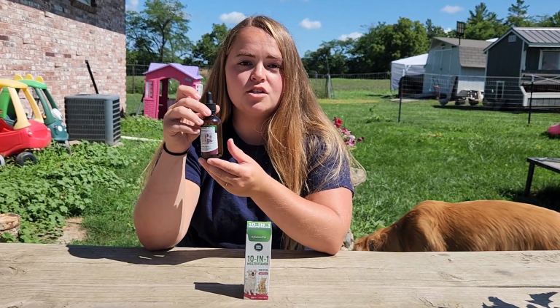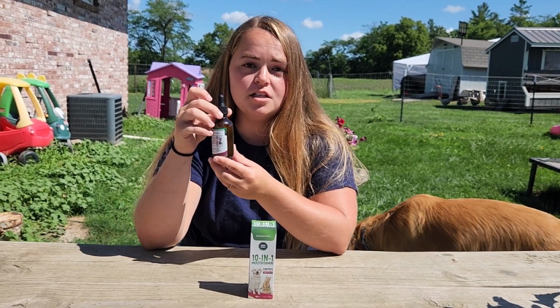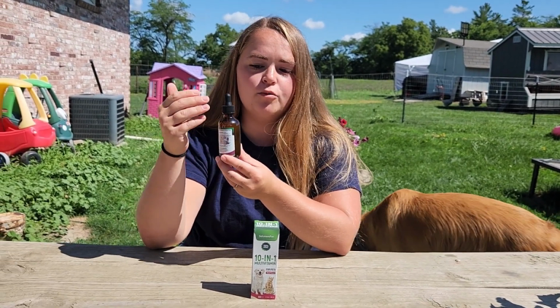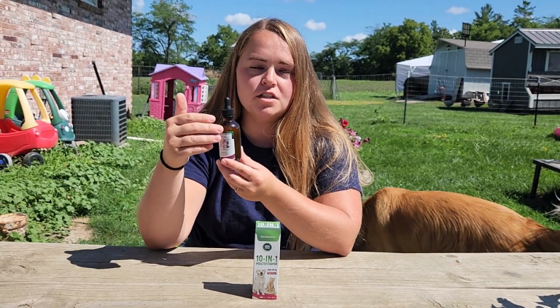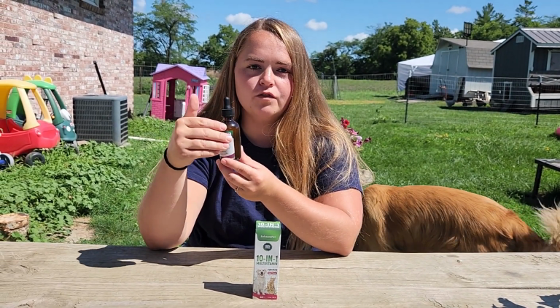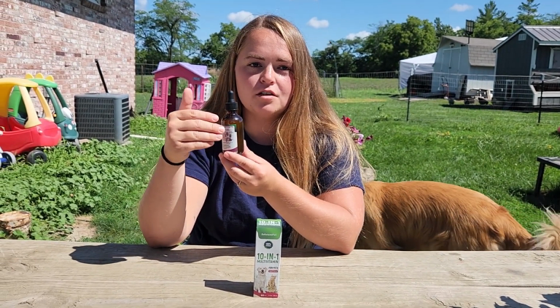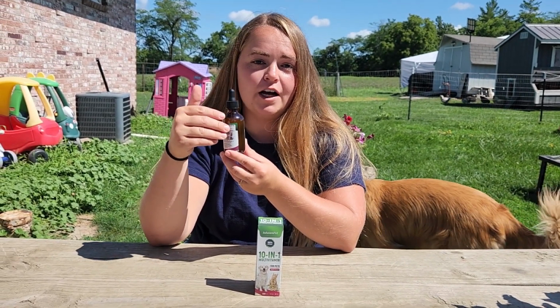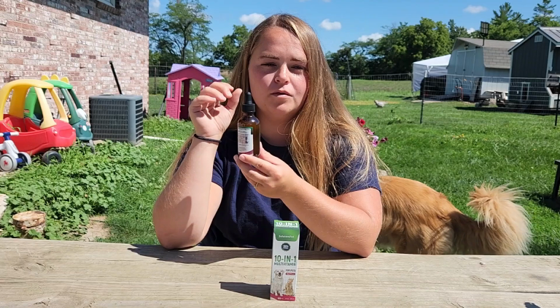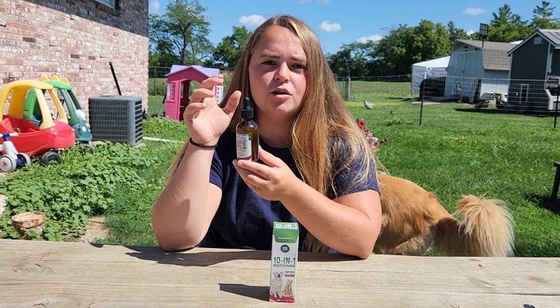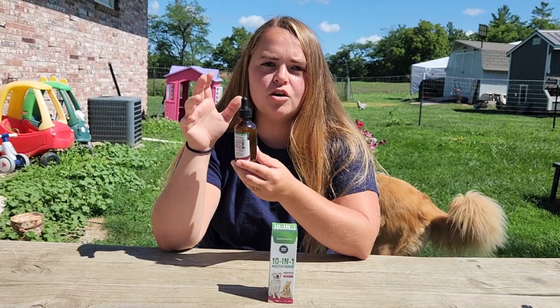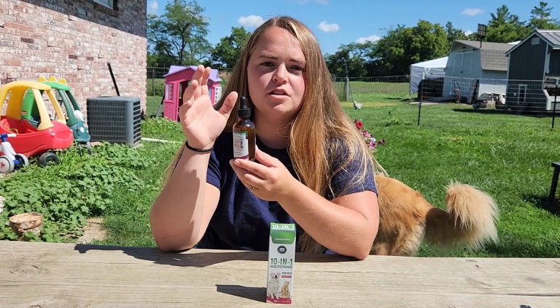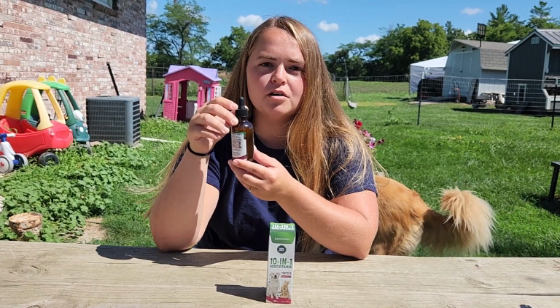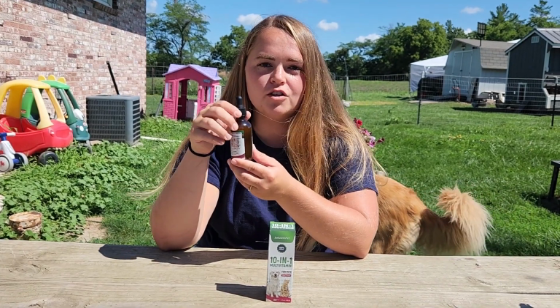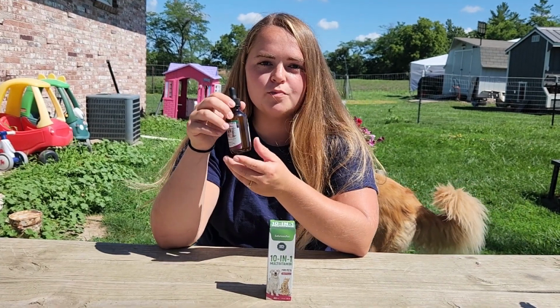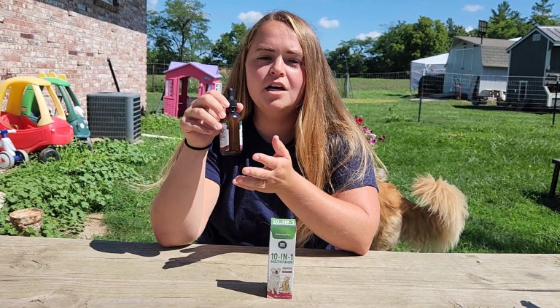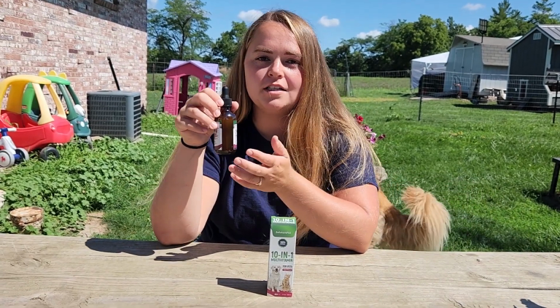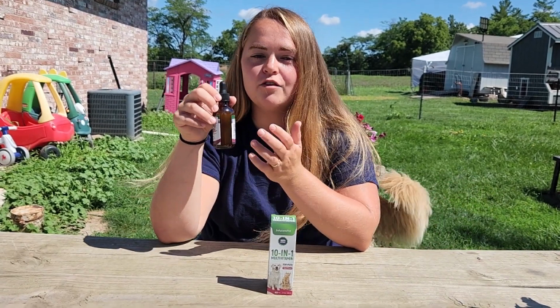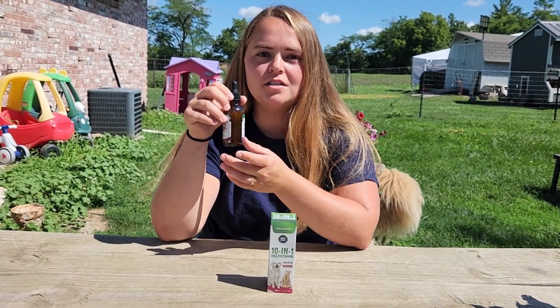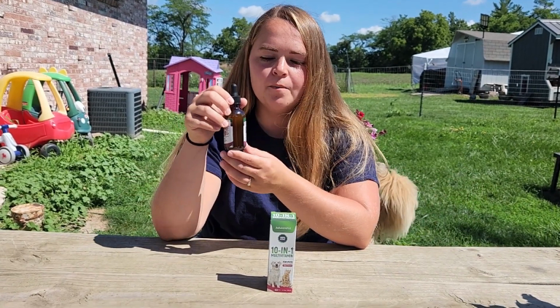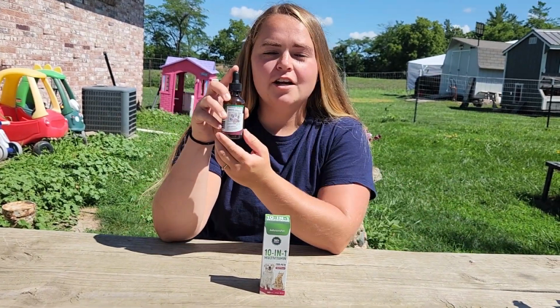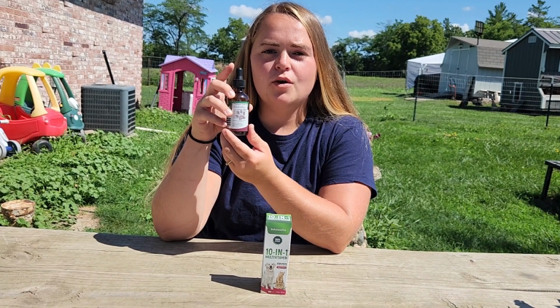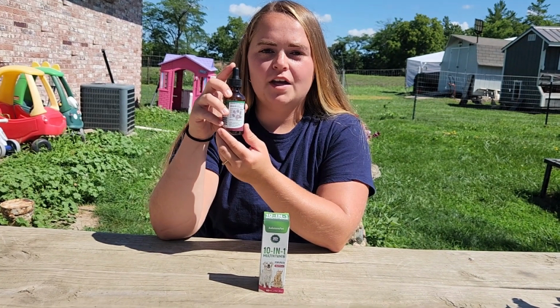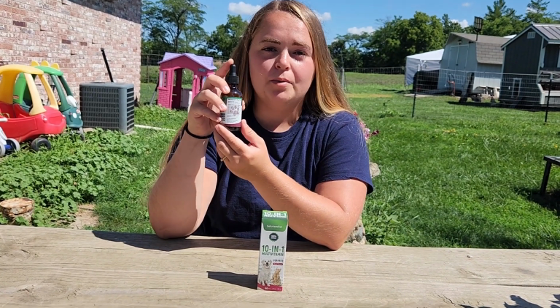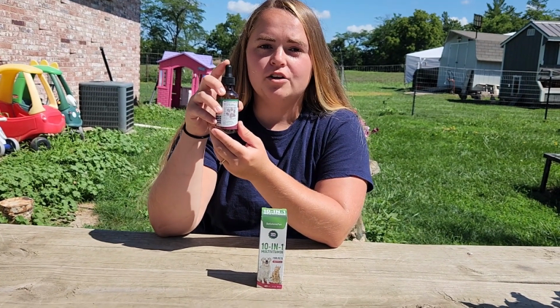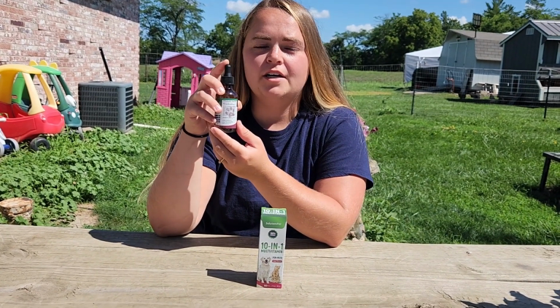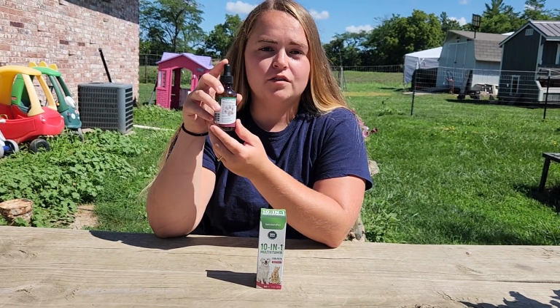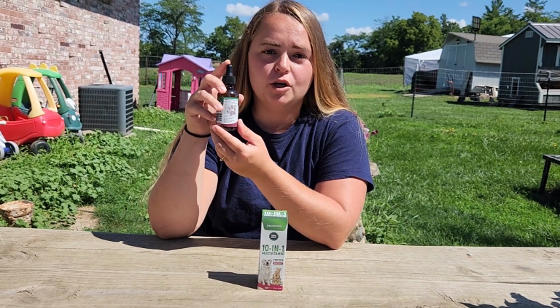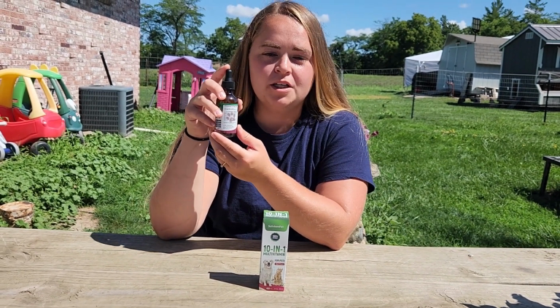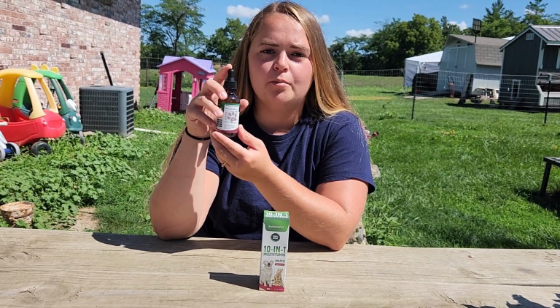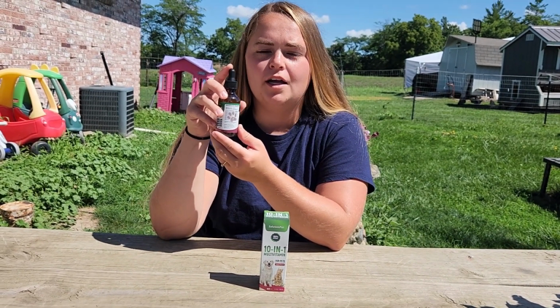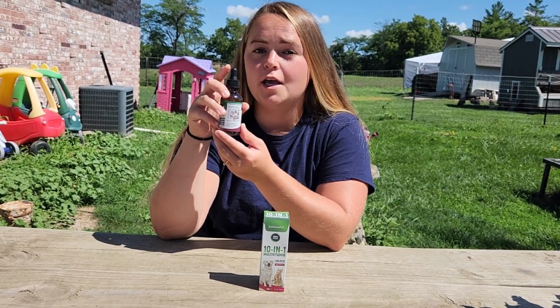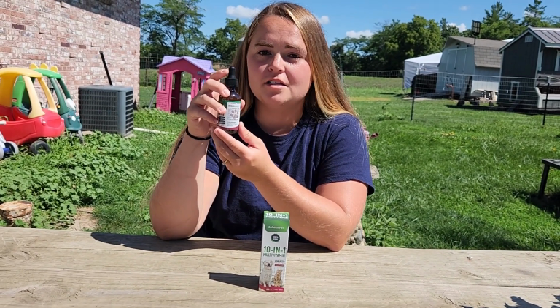There are tons of health benefits across all of those different vitamins that are going to target different parts of your dog's body. They also have a proprietary blend of glucosamine, cranberry, and MSM.